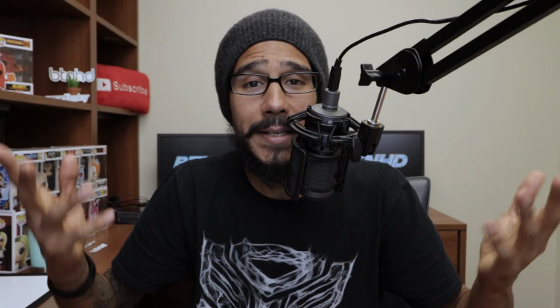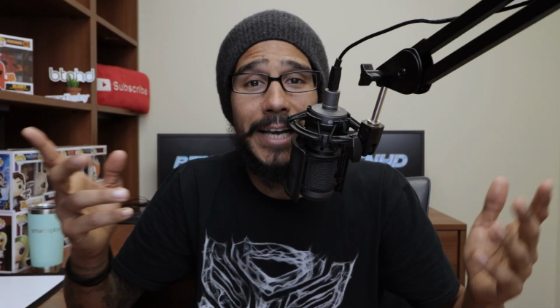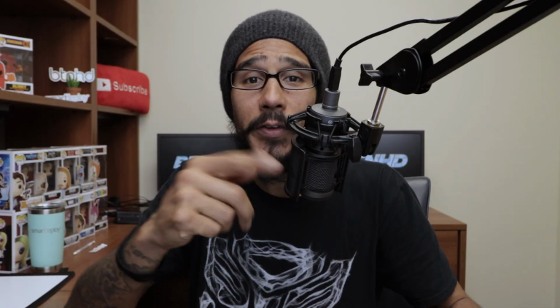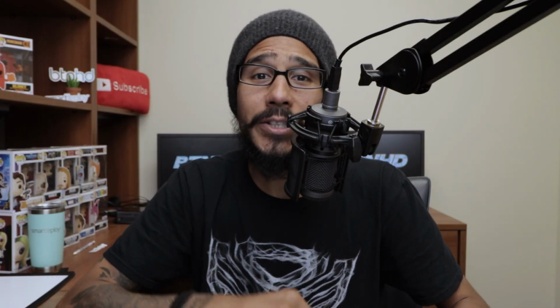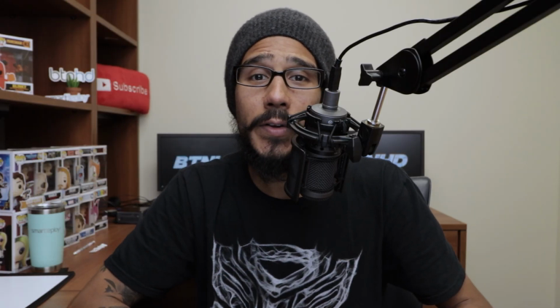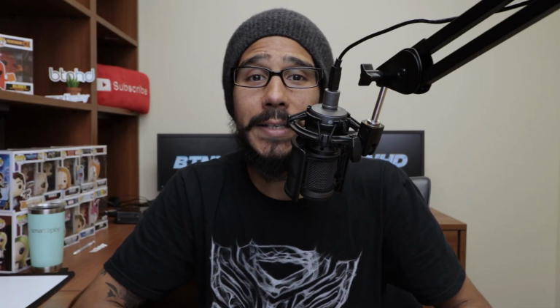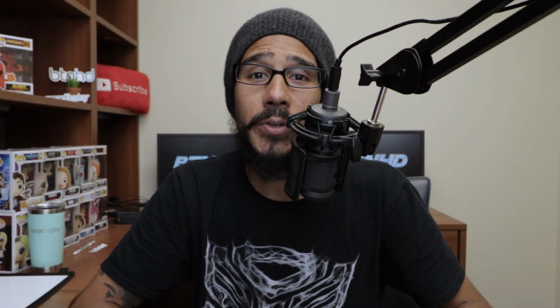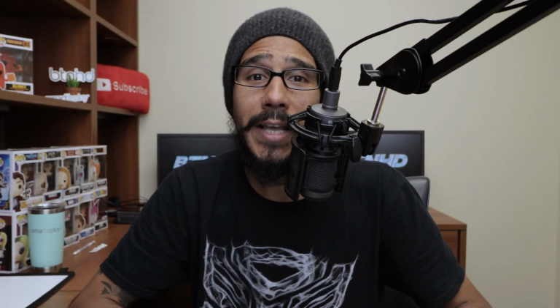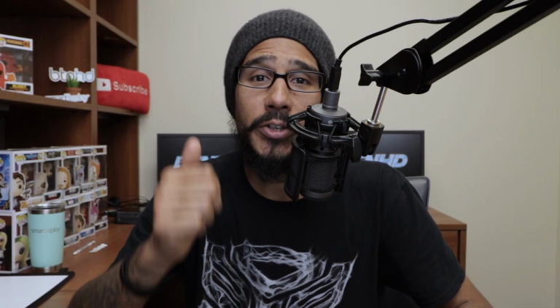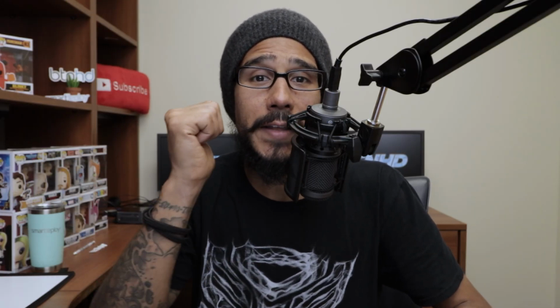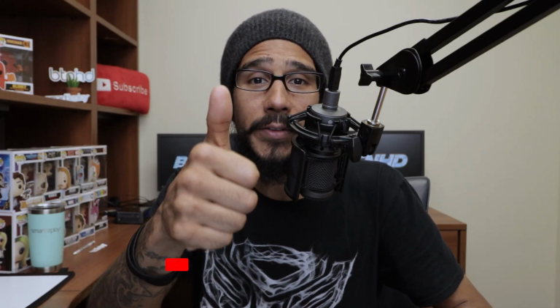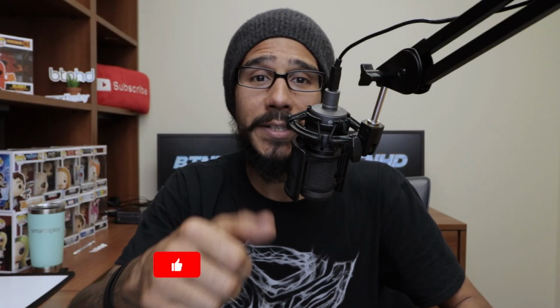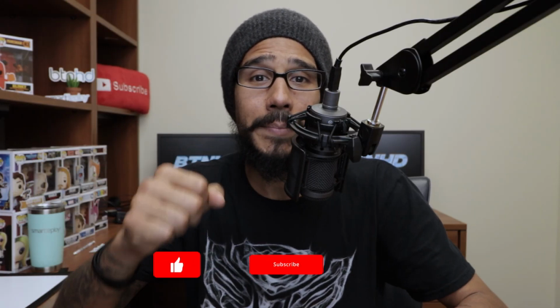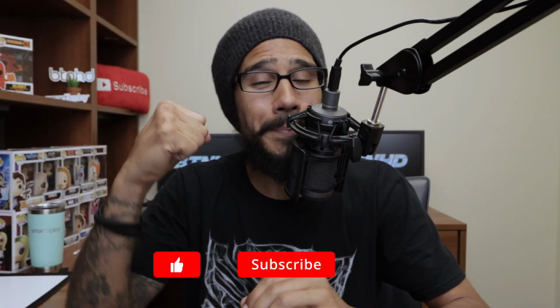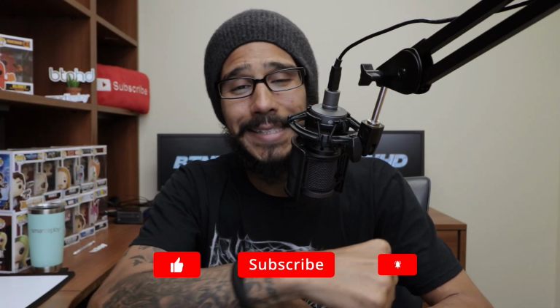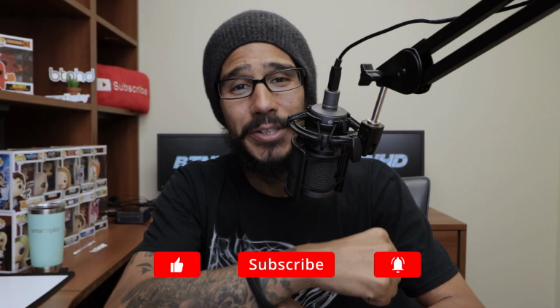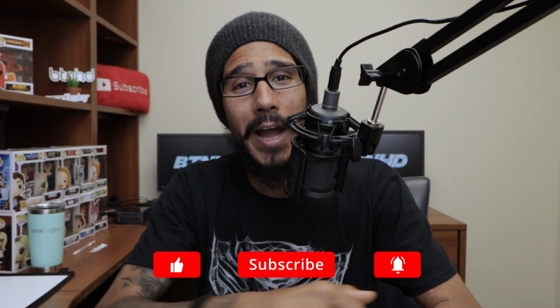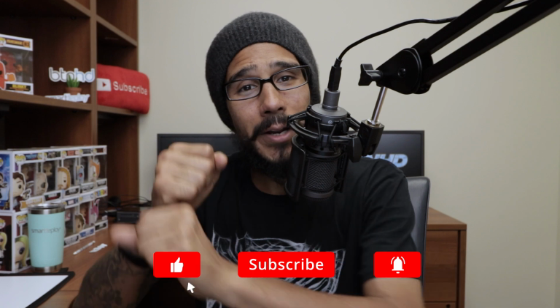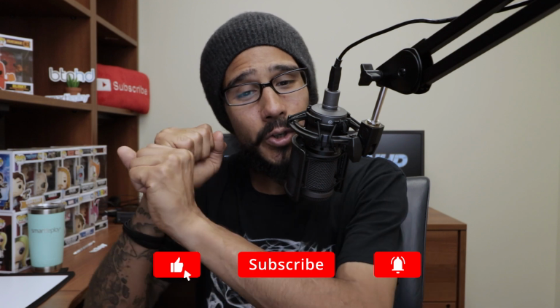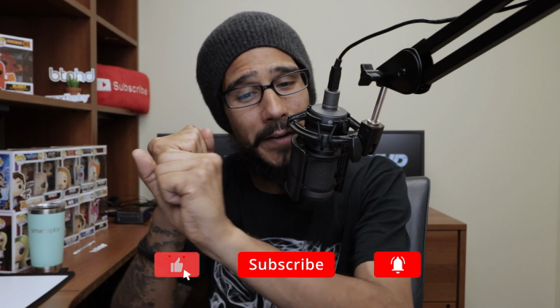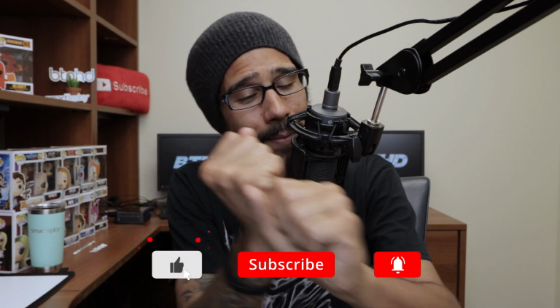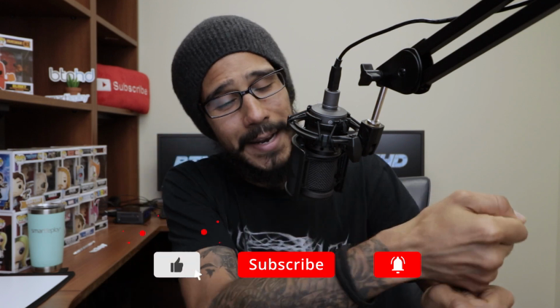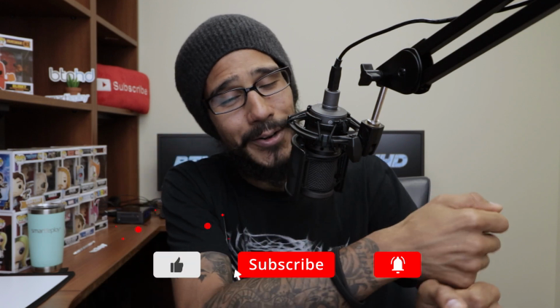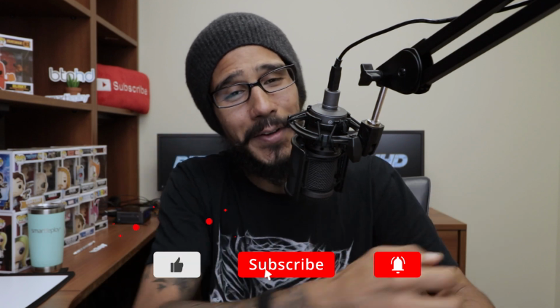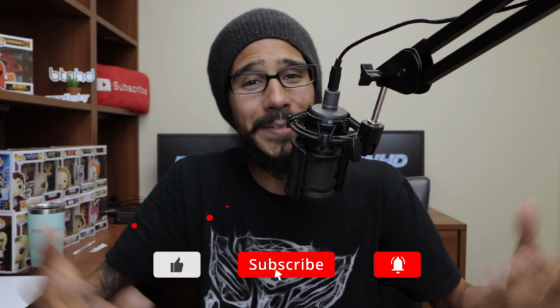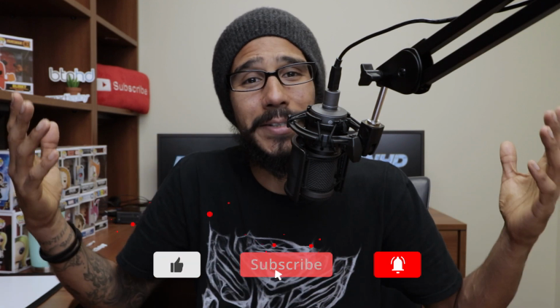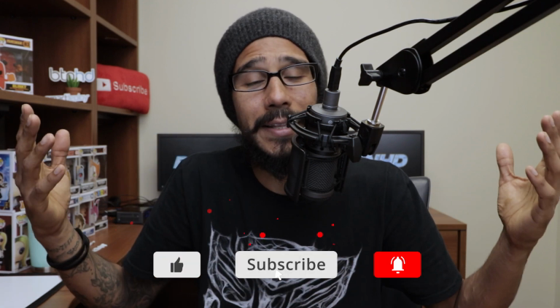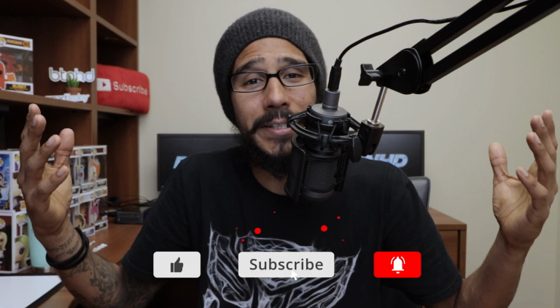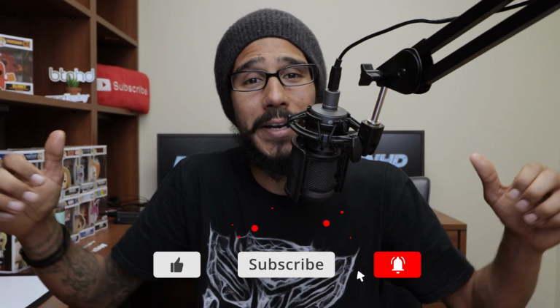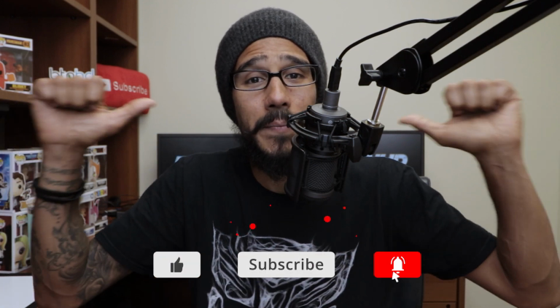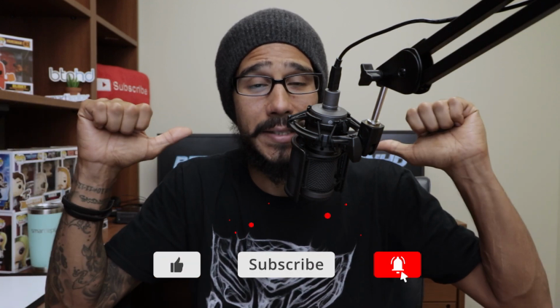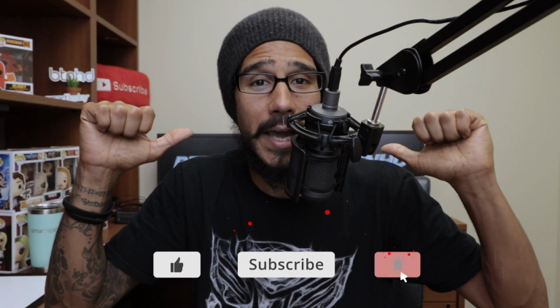And that's it guys. Hopefully you enjoy this Tech Tip Tuesday. Make sure to hit that thumbs up, smash that subscribe button, and do not forget to hit that notification bell to get the latest and greatest.